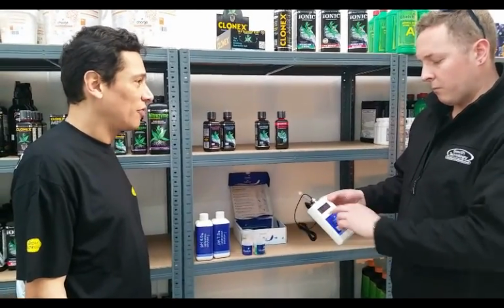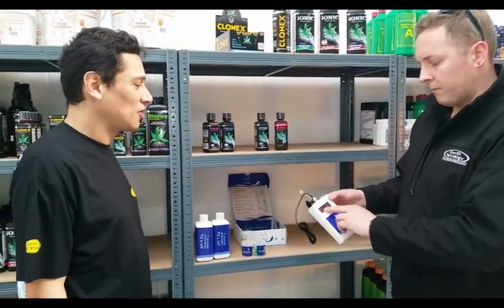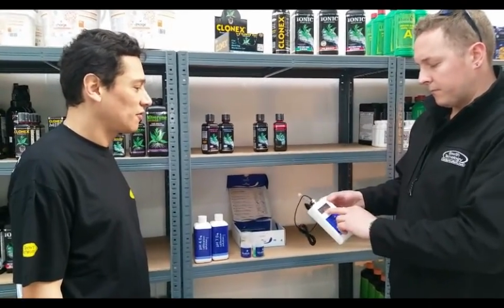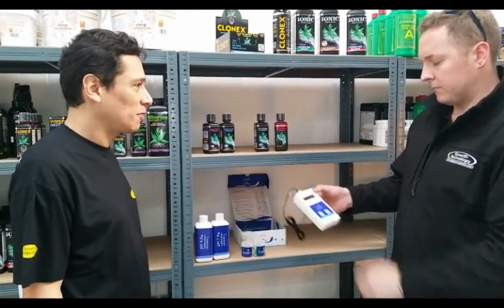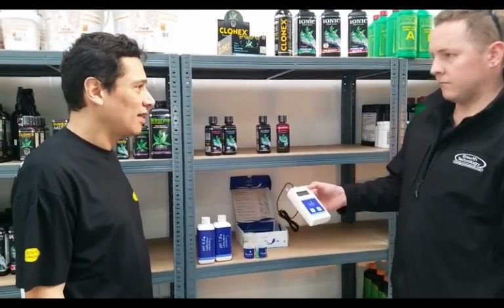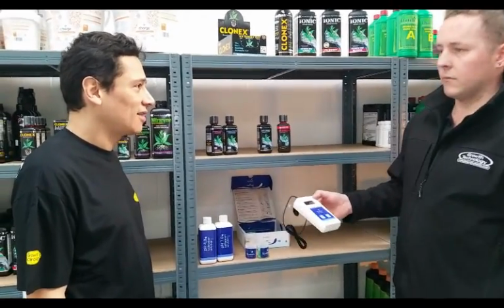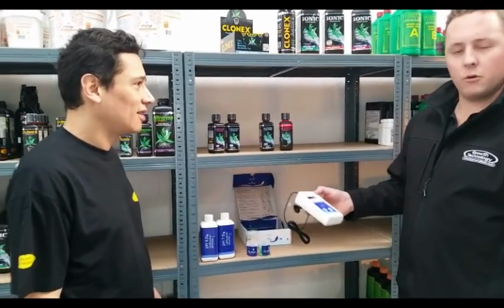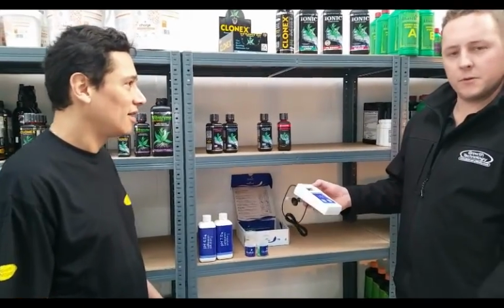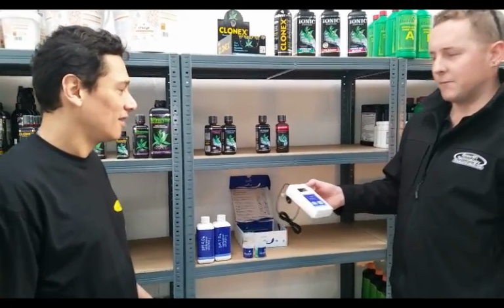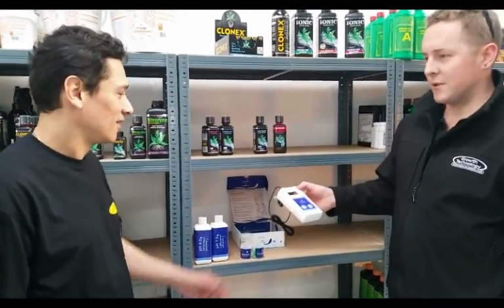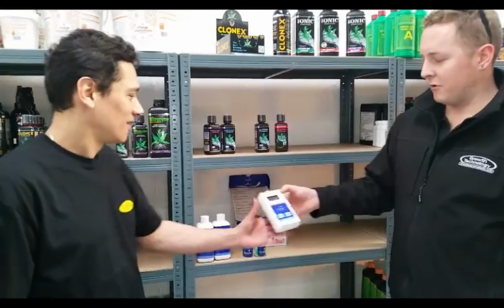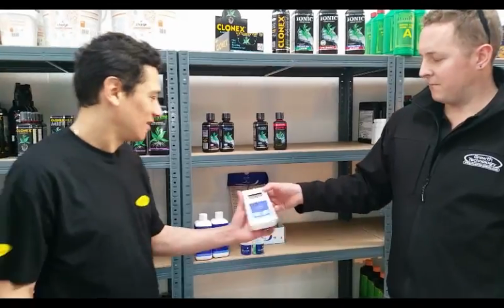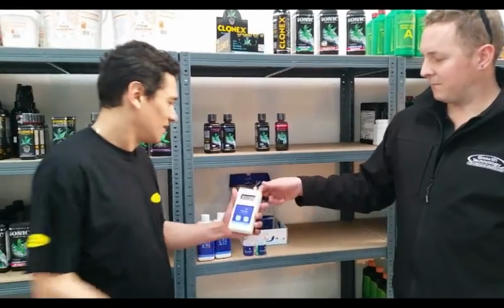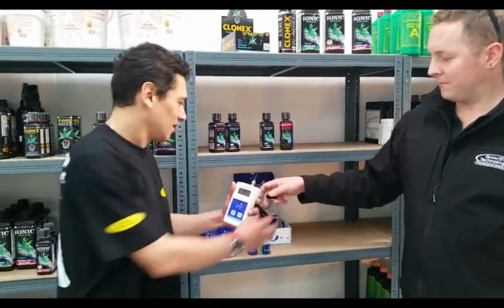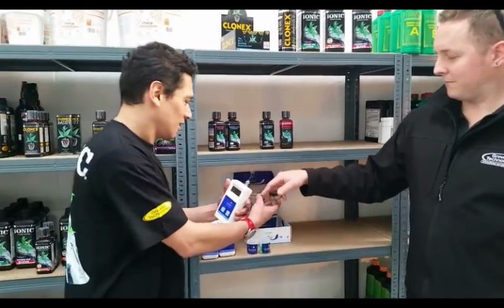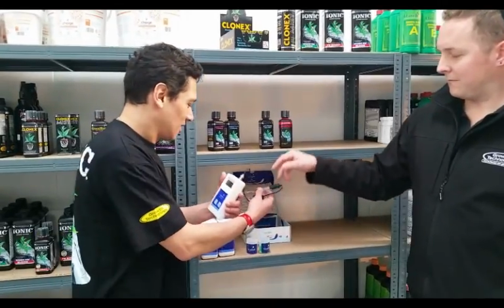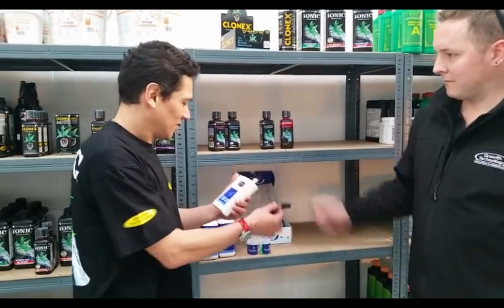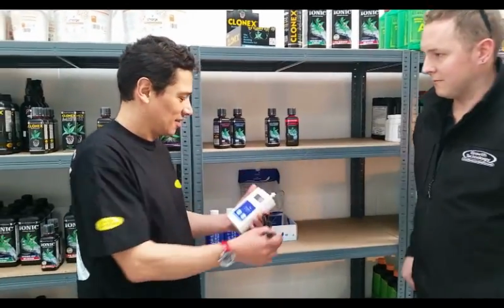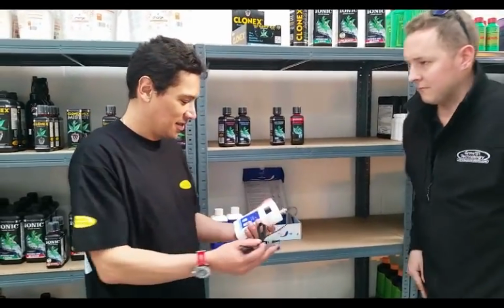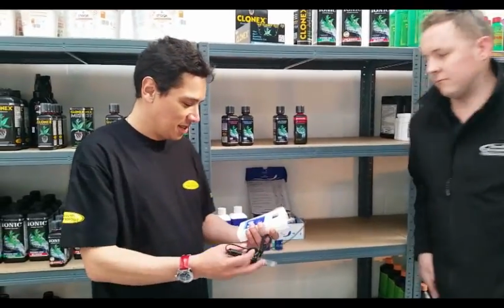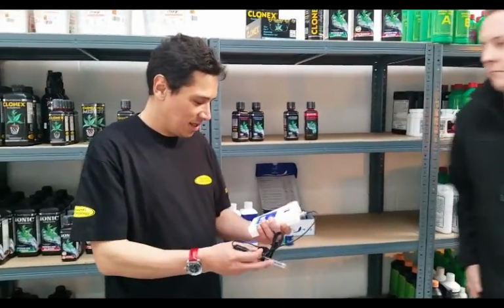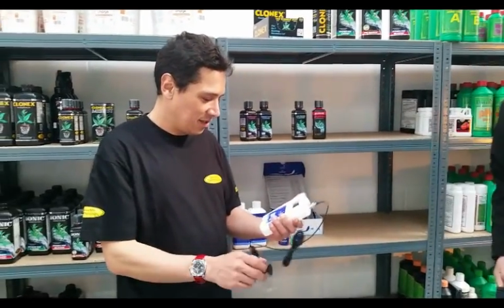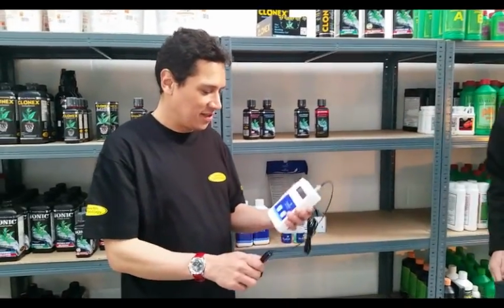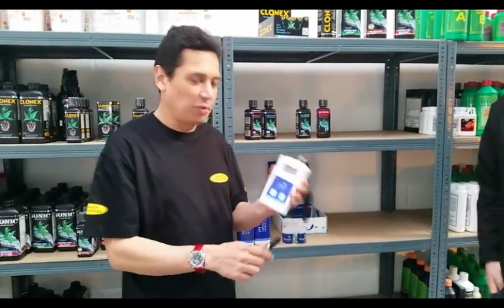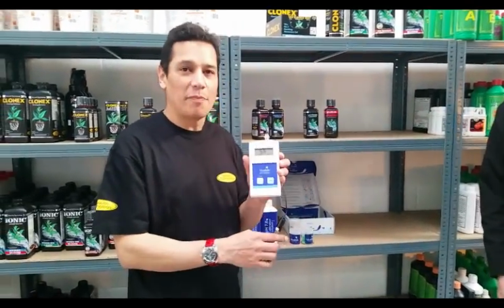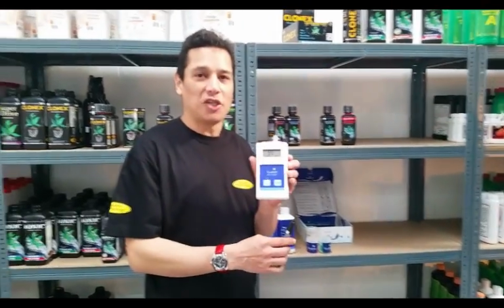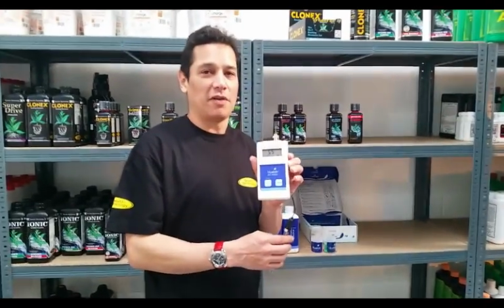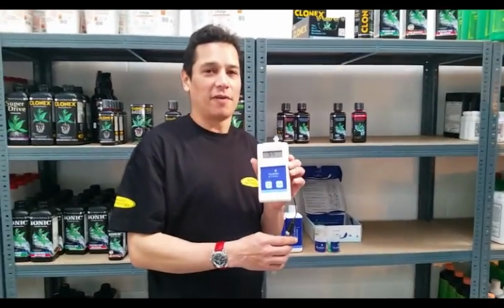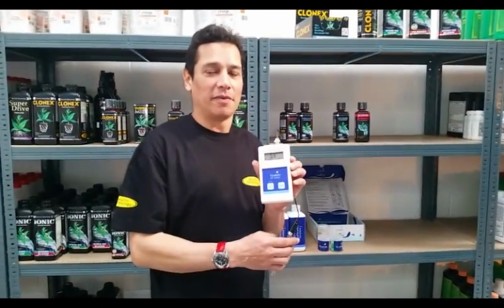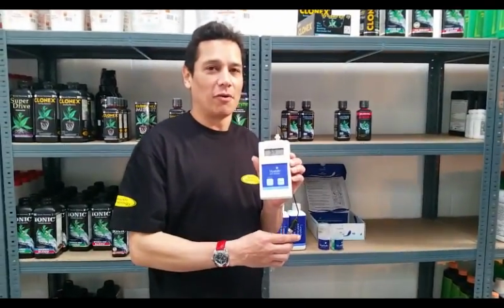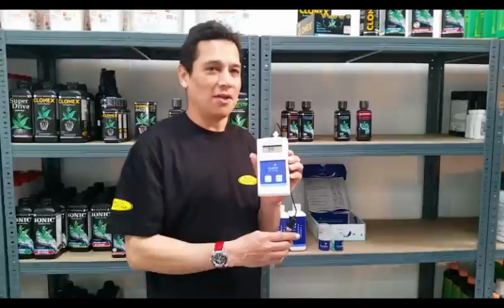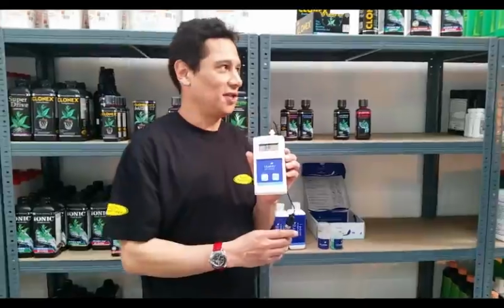Thank you so much for explaining that. It's simple. This is the Bluelab pH meter from Growthernalogy. Thank you.